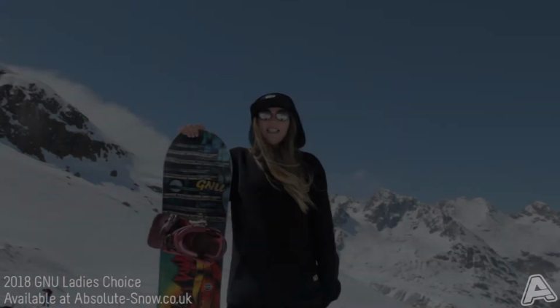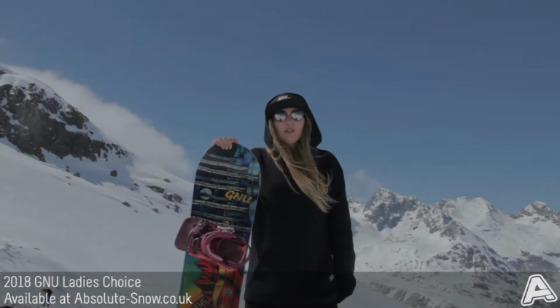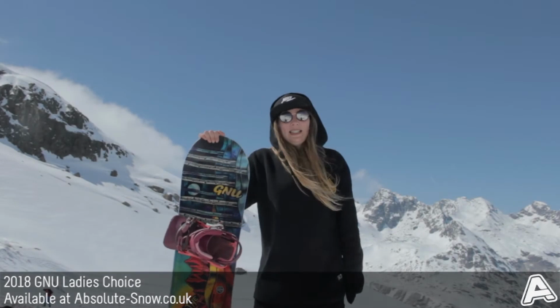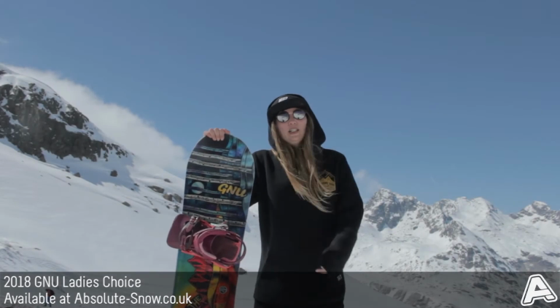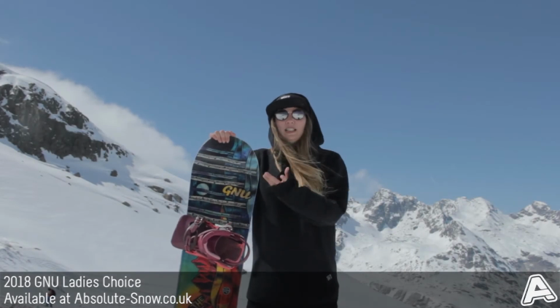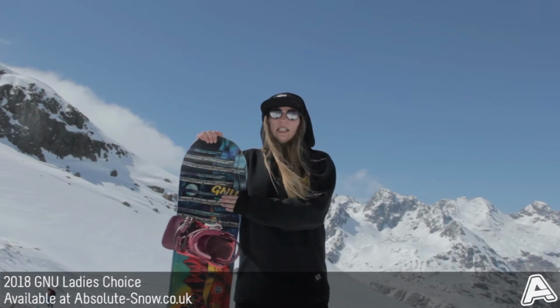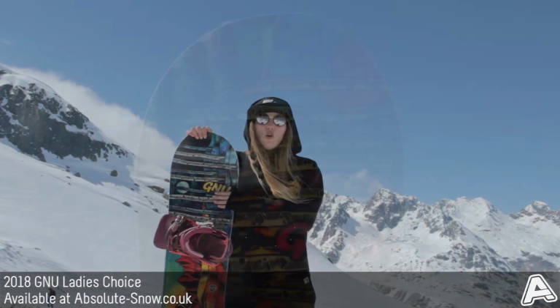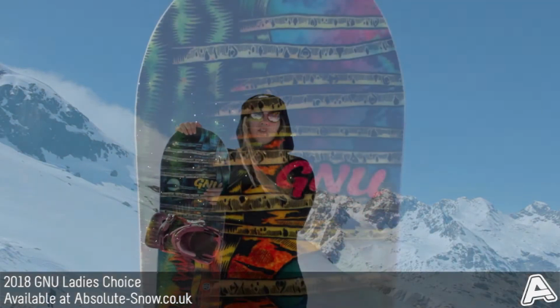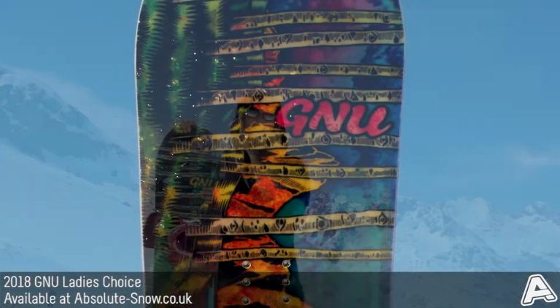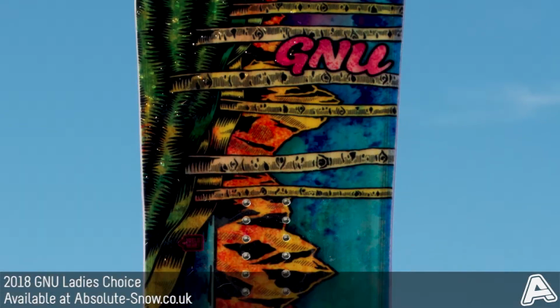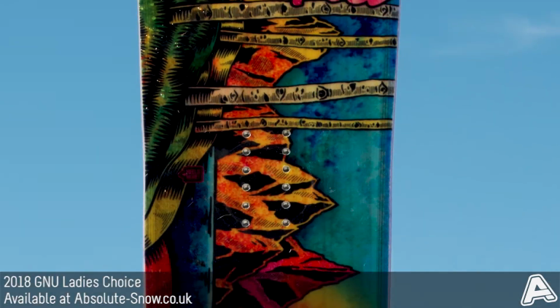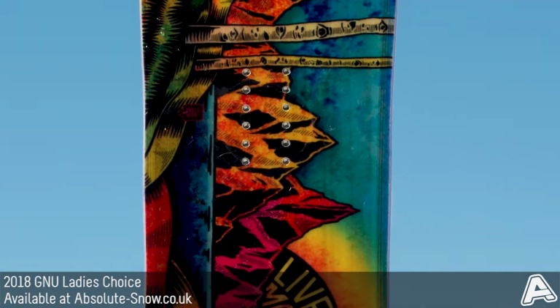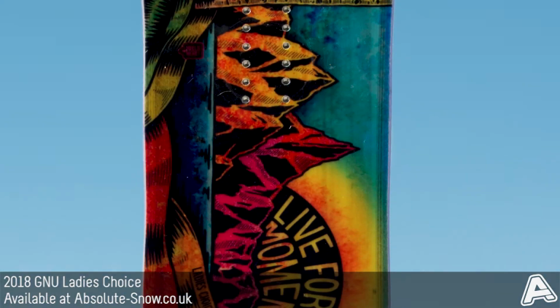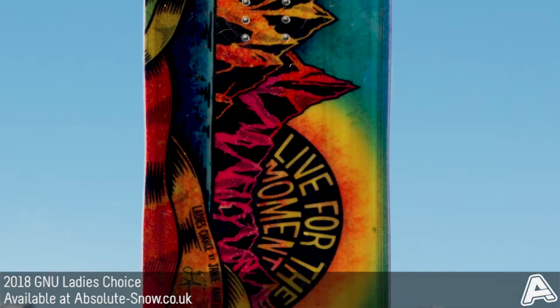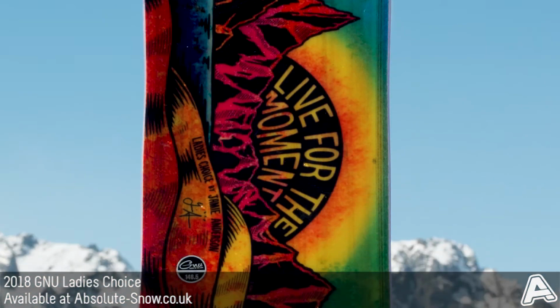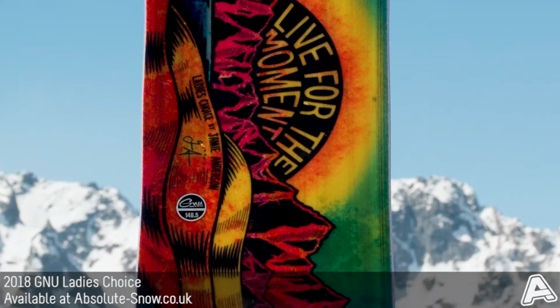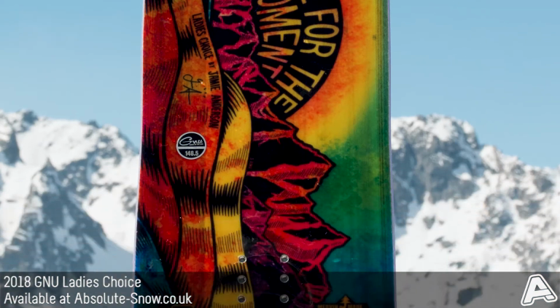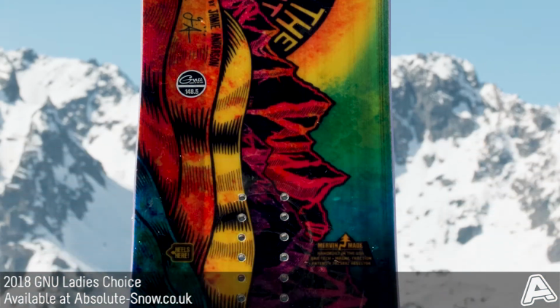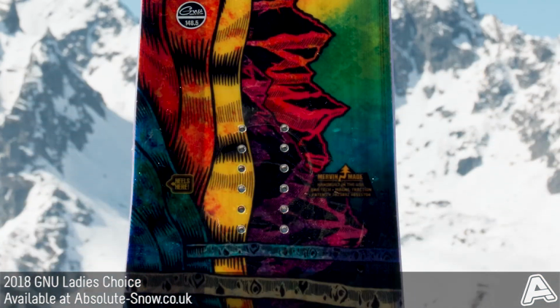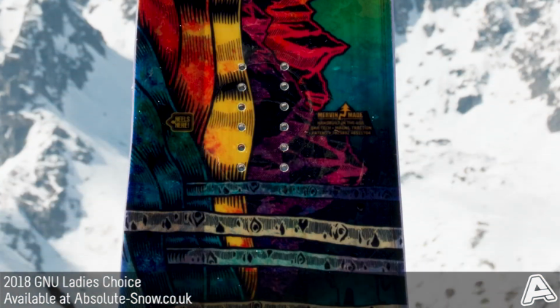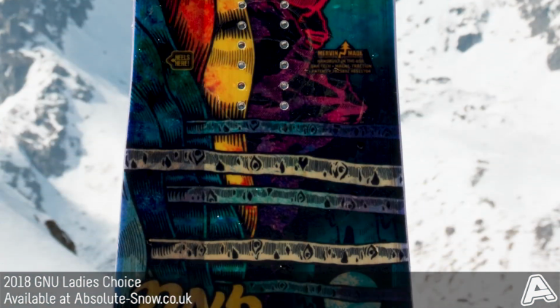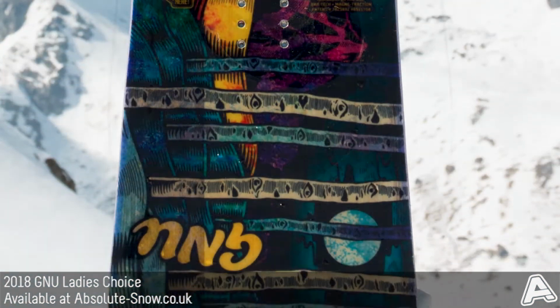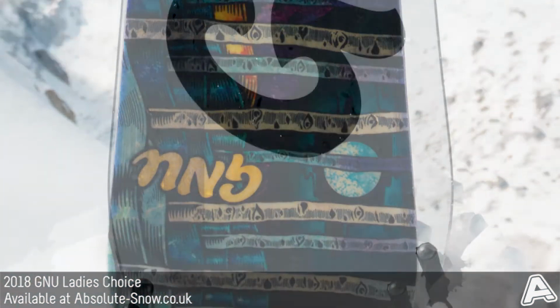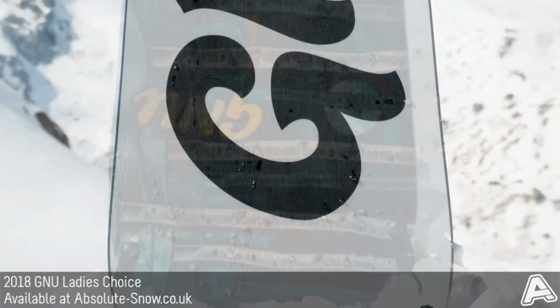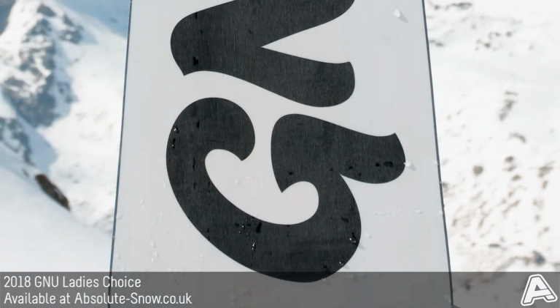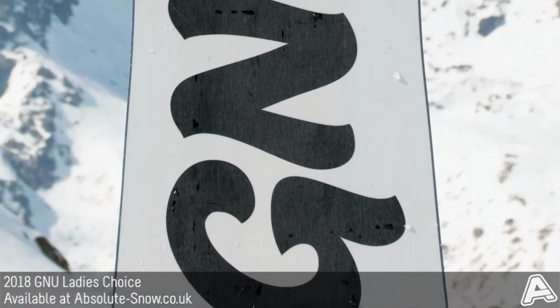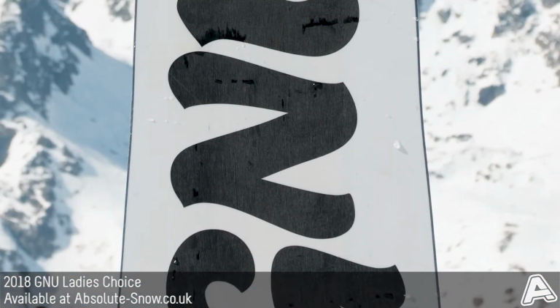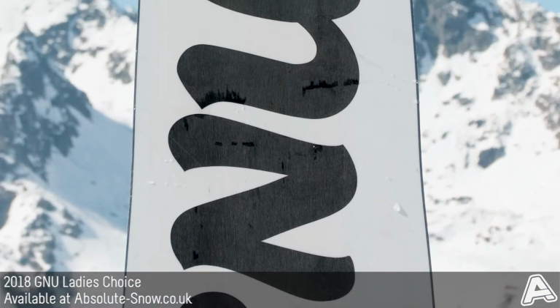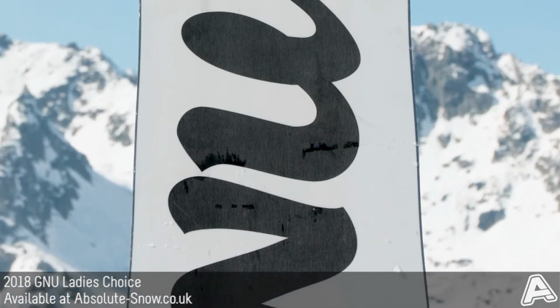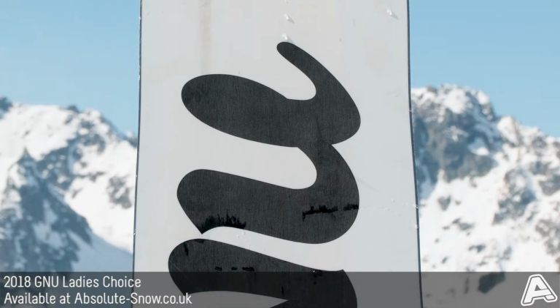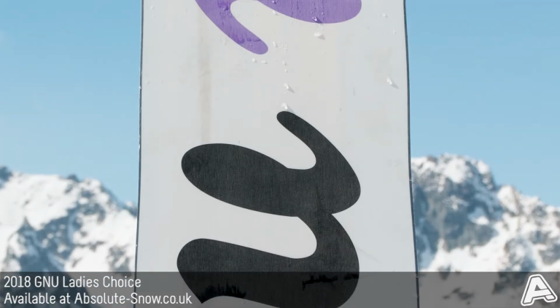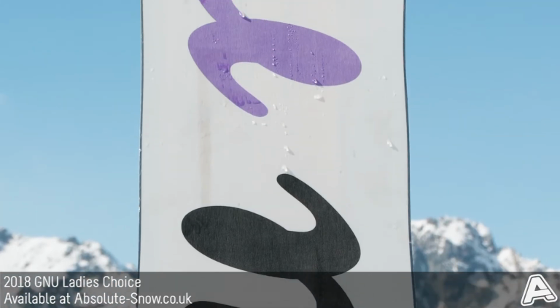This is the 2018 GNU Ladies' Choice. It's an all-mountain freestyle board. It's got an asymmetrical twin shape, so as you can see here, it's much longer toe-edged than heel. It's got medium flex as well, so it can really hold its own when you're going fast.